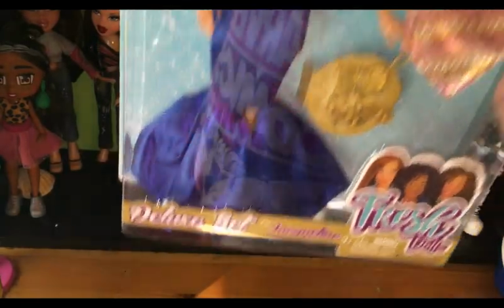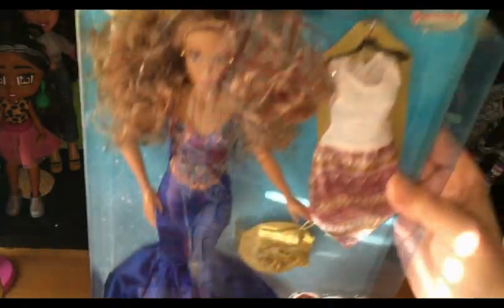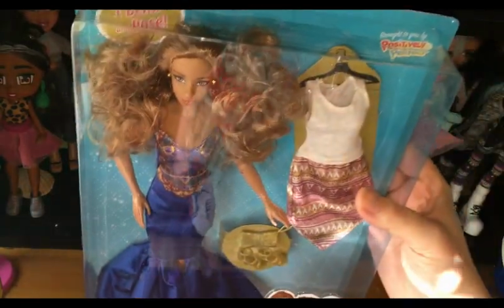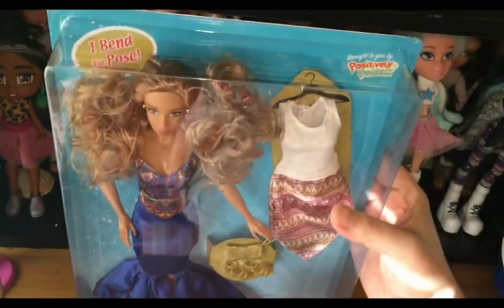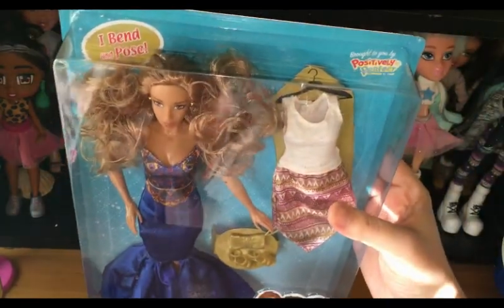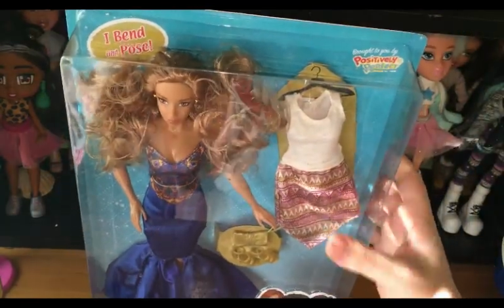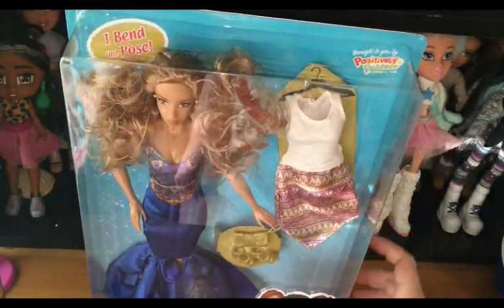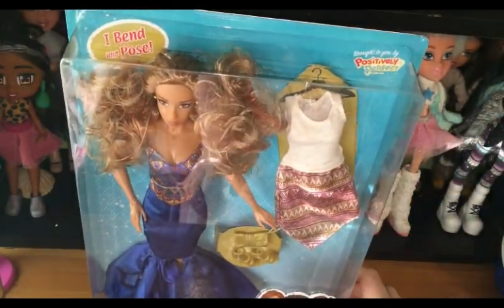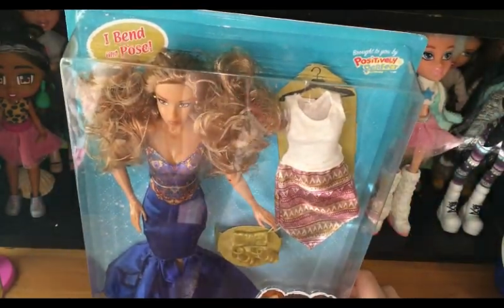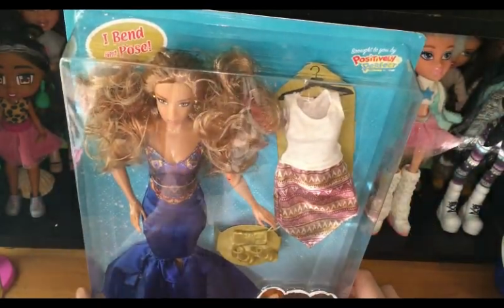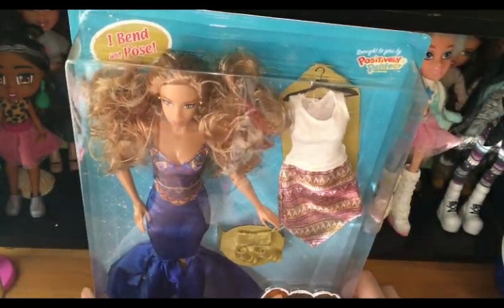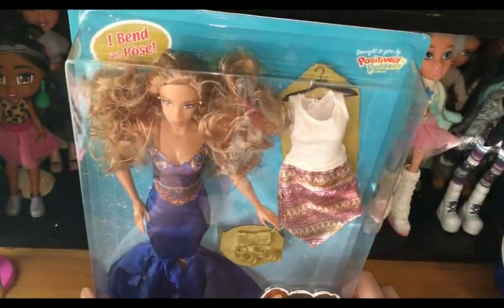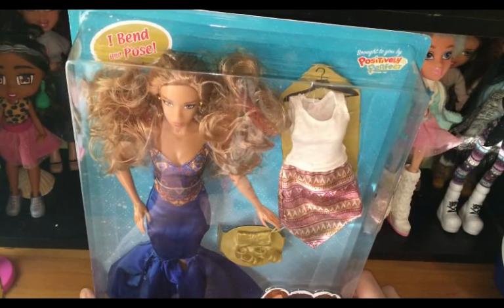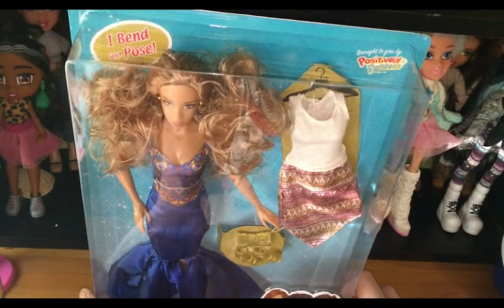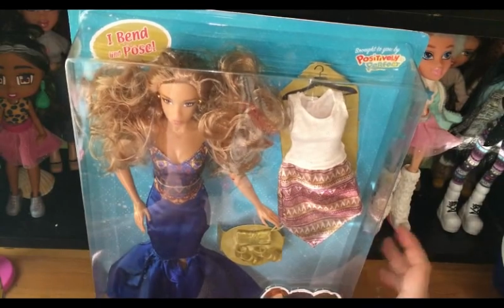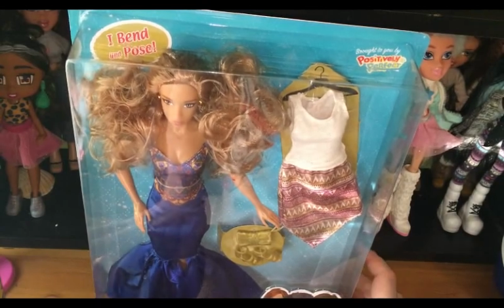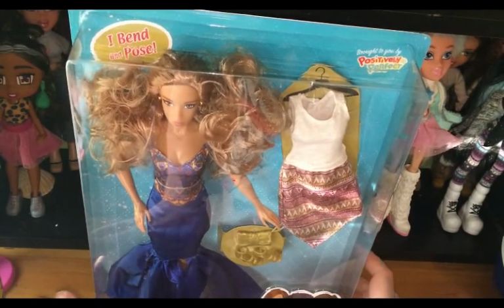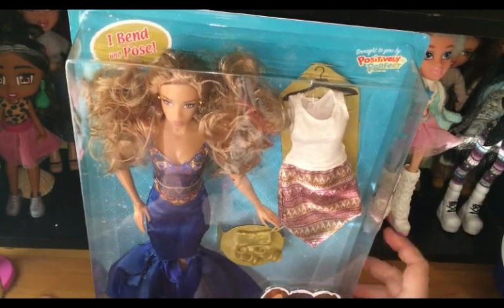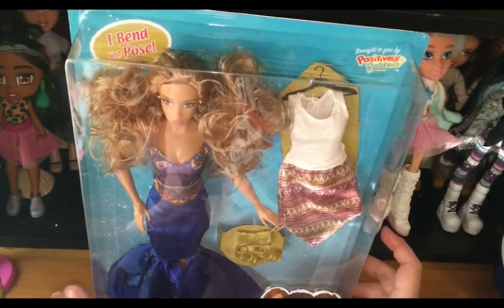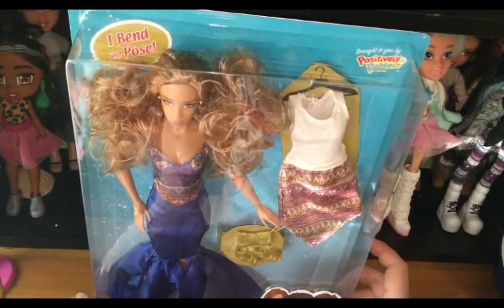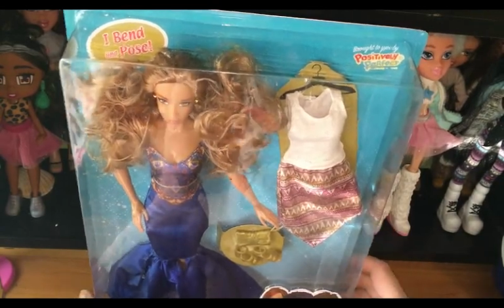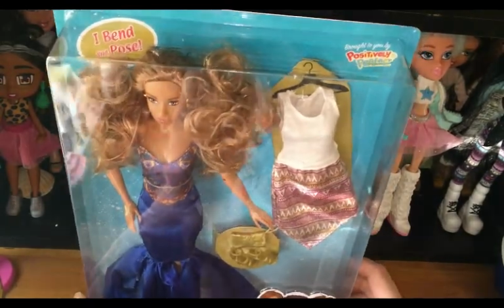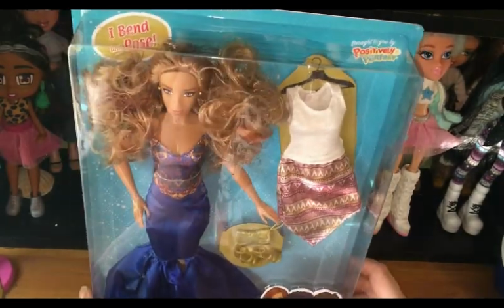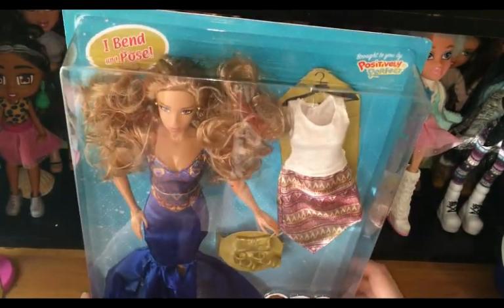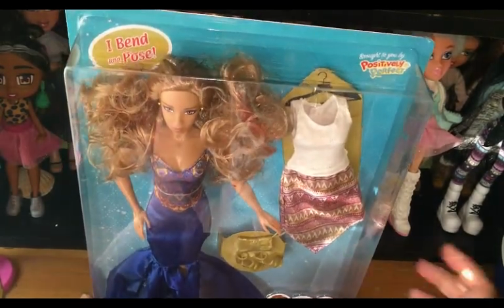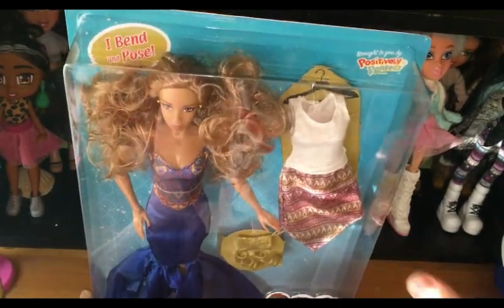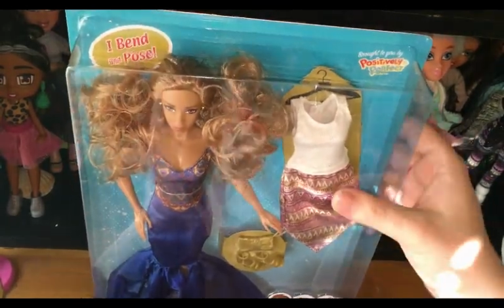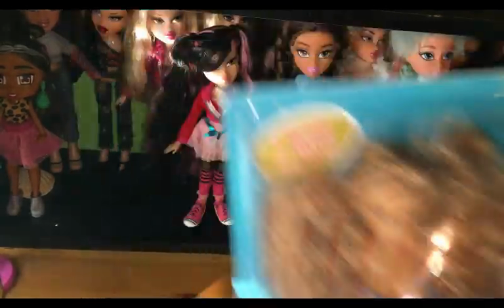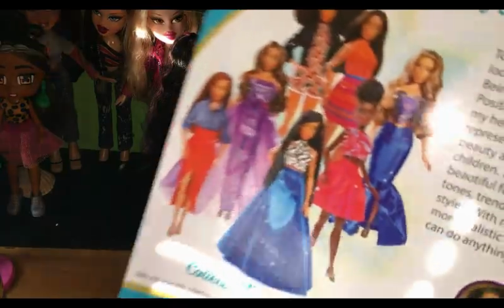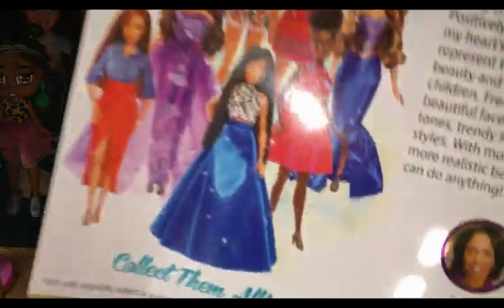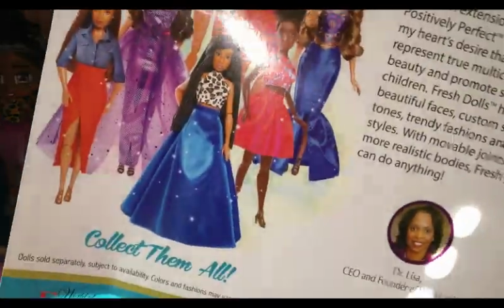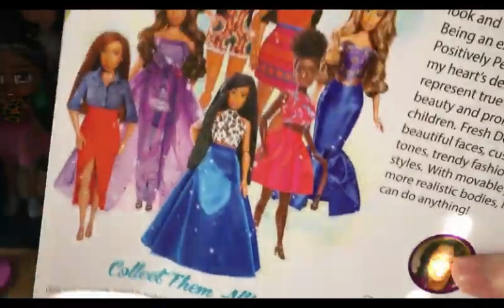I got this Jacqueline — I'm sure it was in one of my hauls — so I got it a while ago, but this is the review of her. So let's open her up. I'm gonna read what it says on the back.